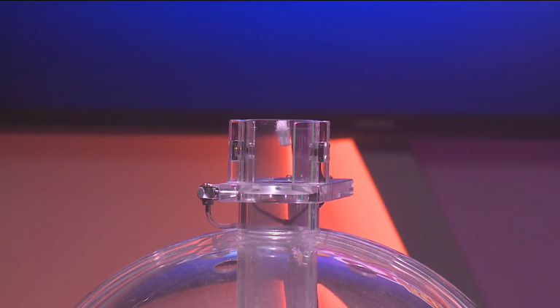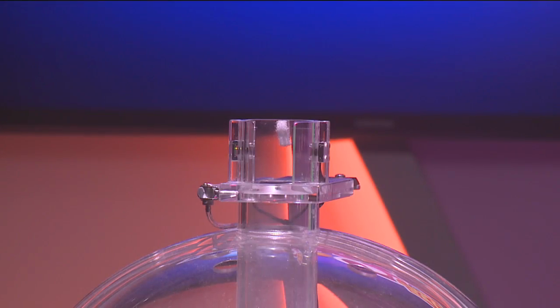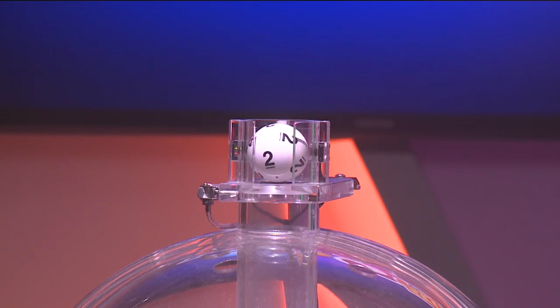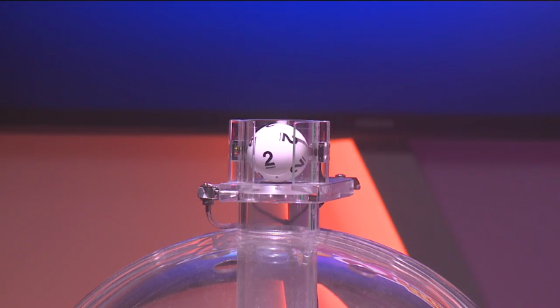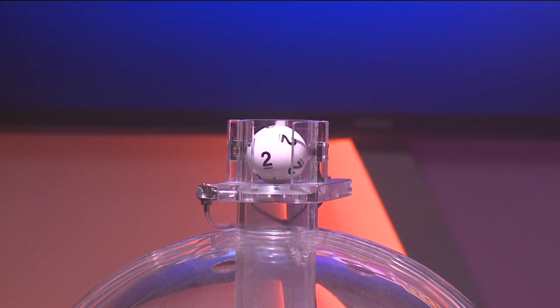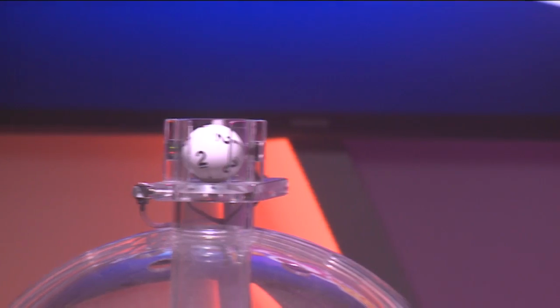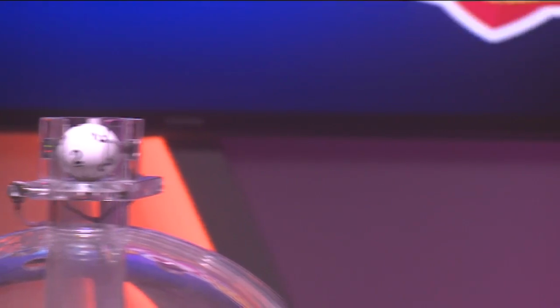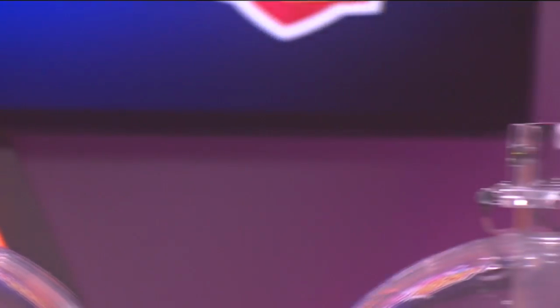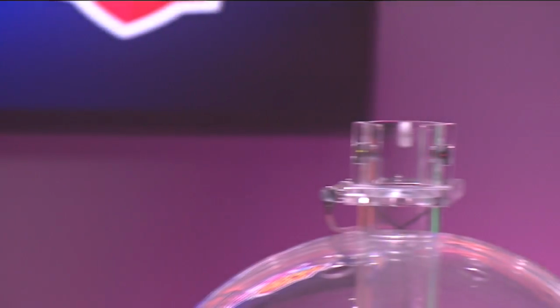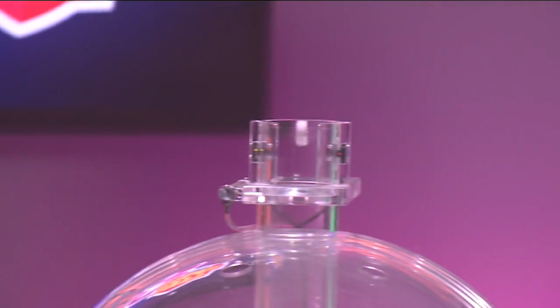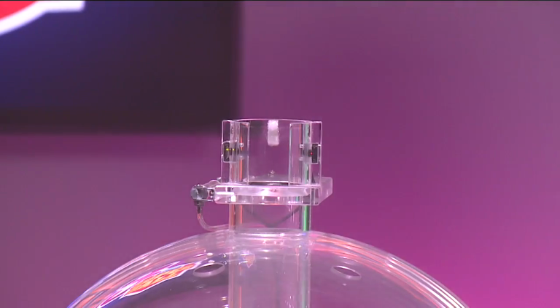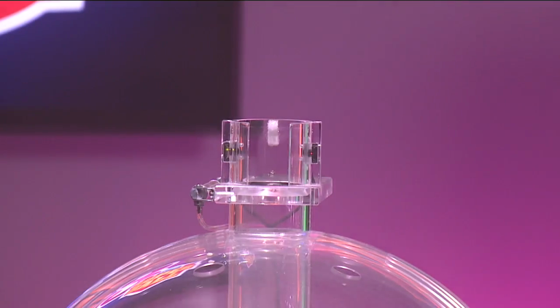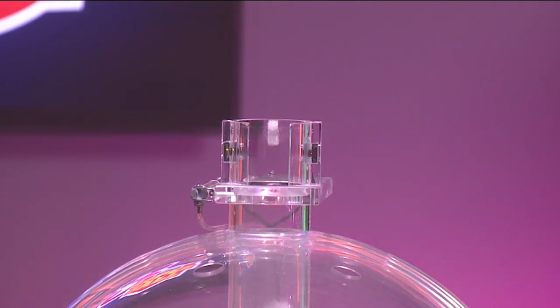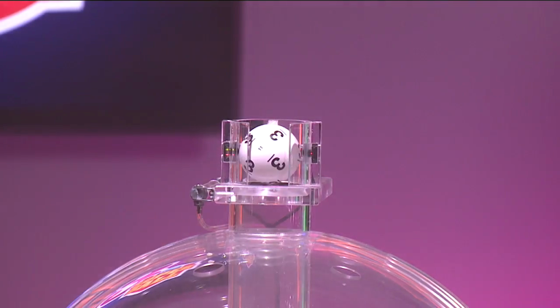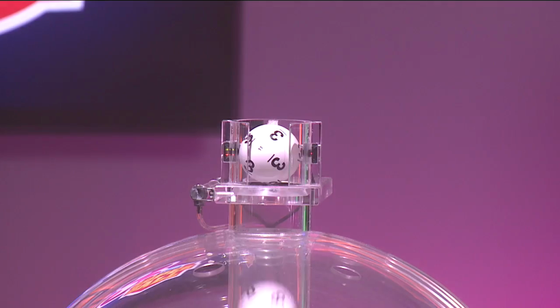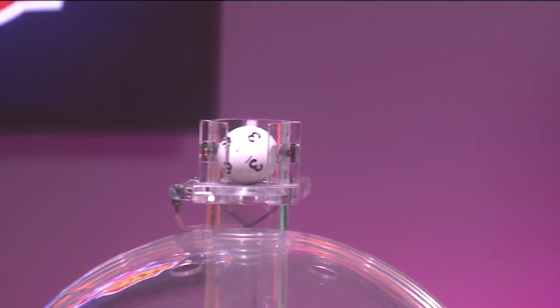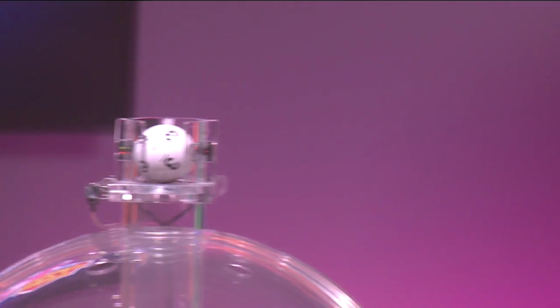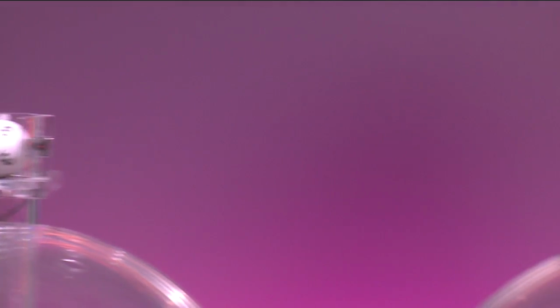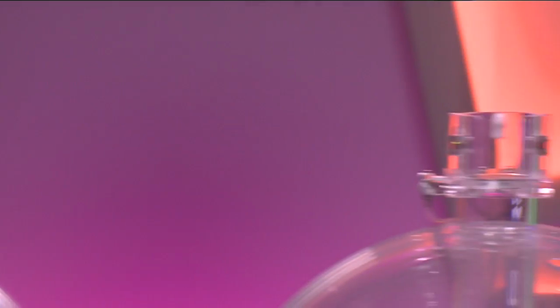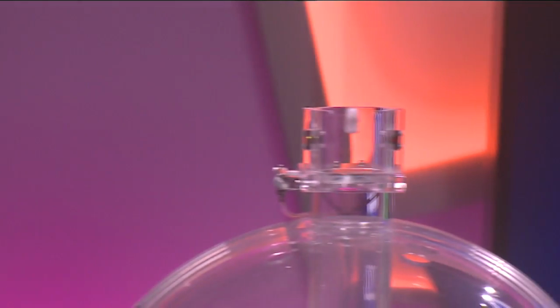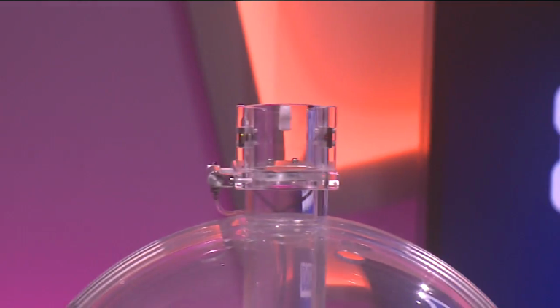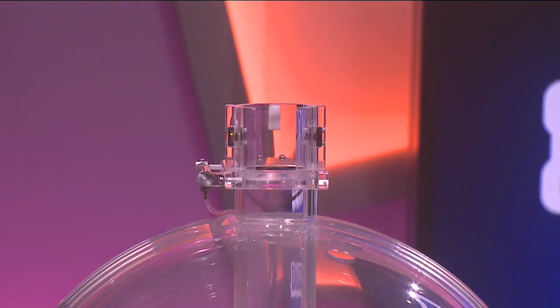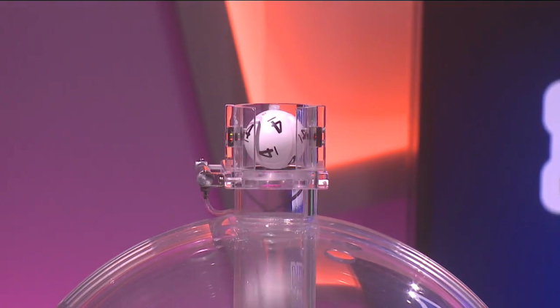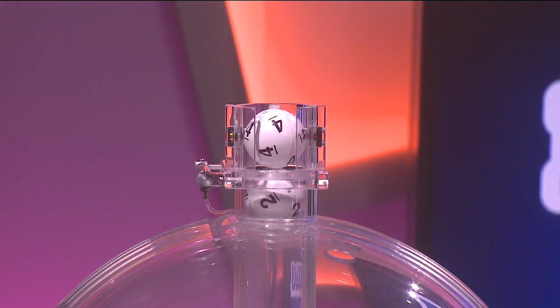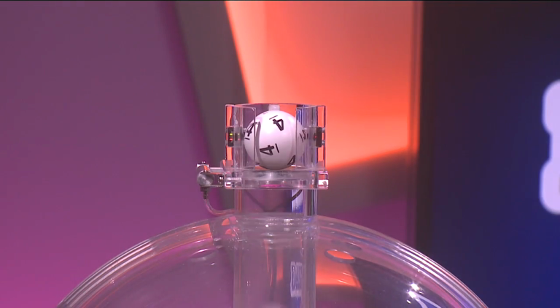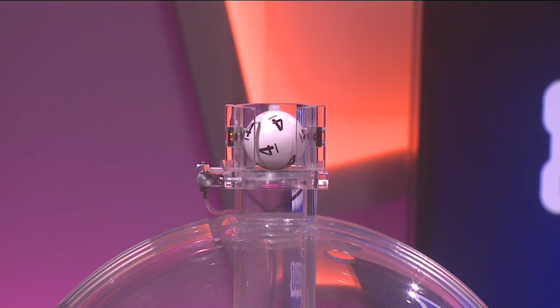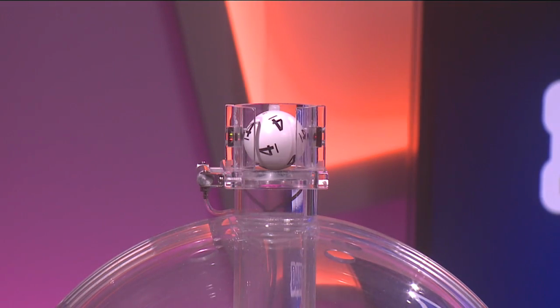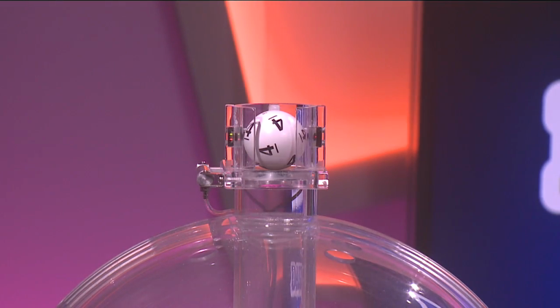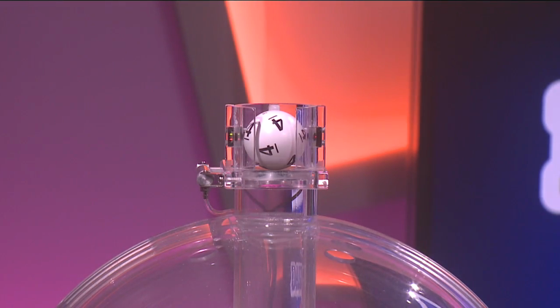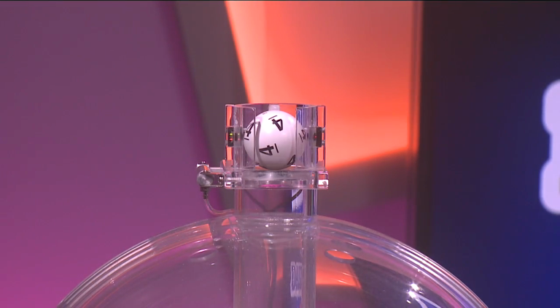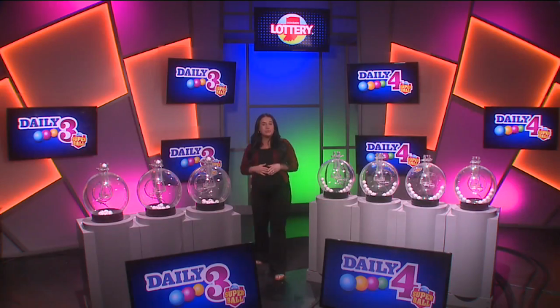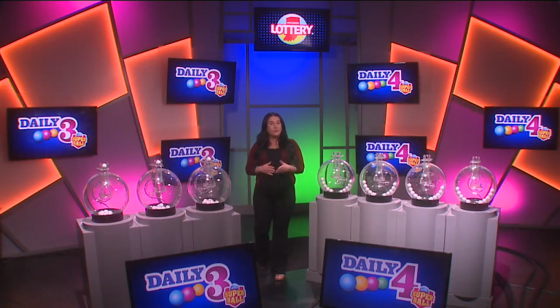Tonight's first number is 2, followed by 3, and finally 4. Again, your winning number is 2, 3, 4.